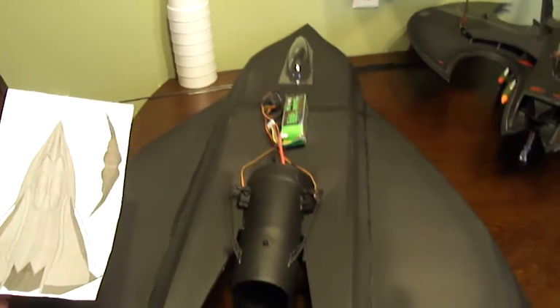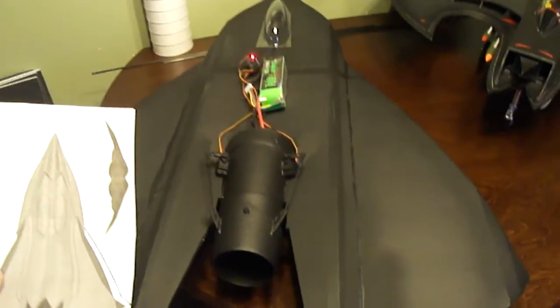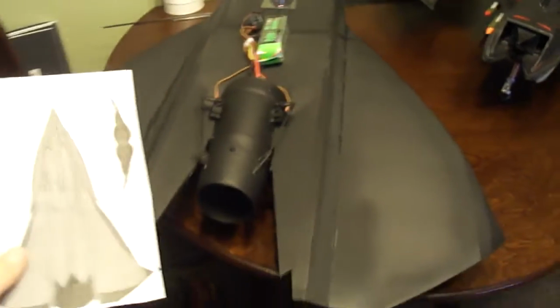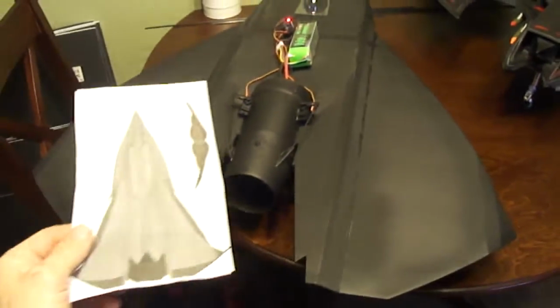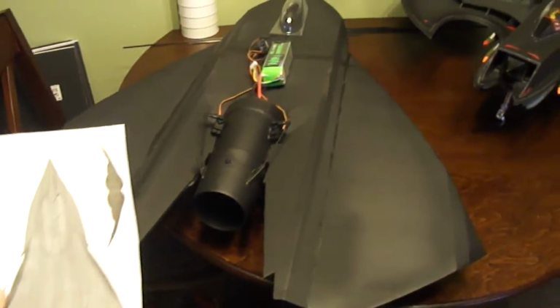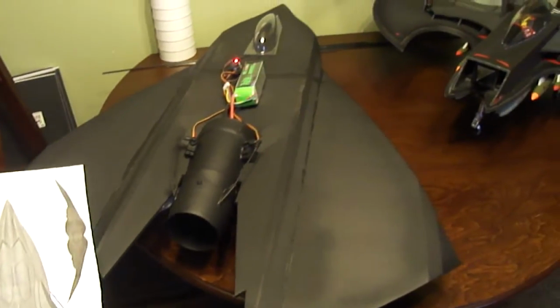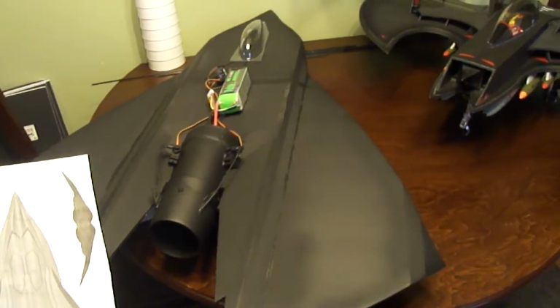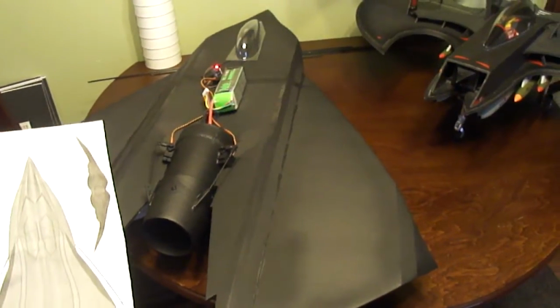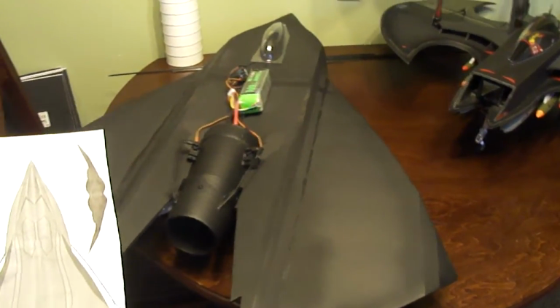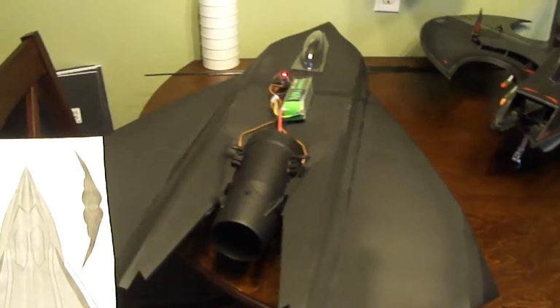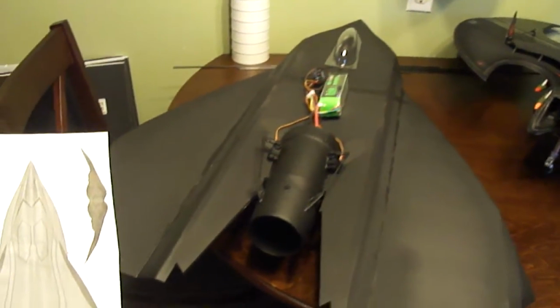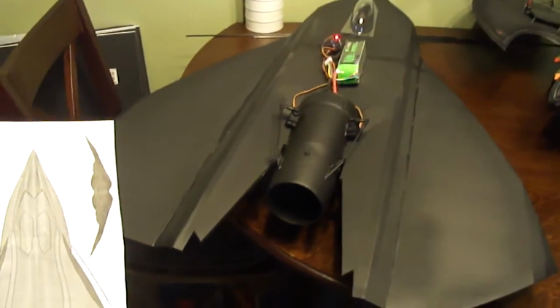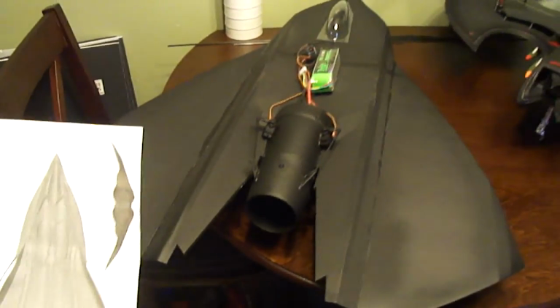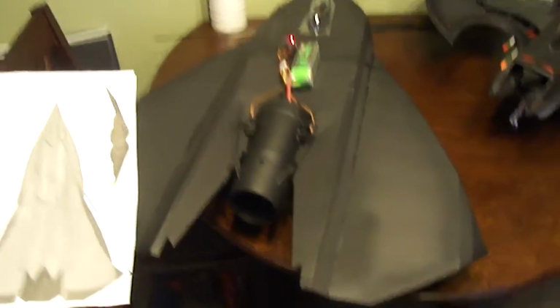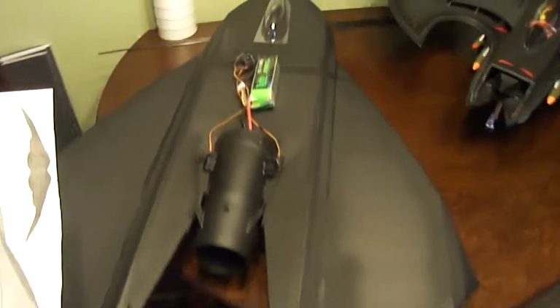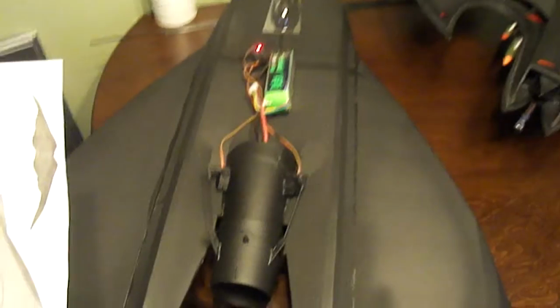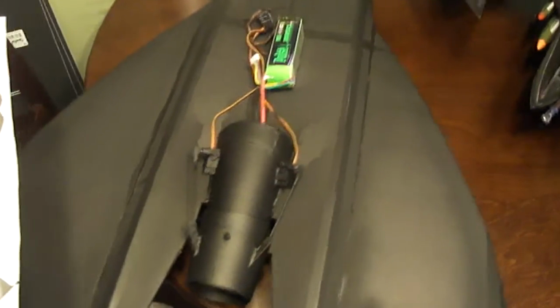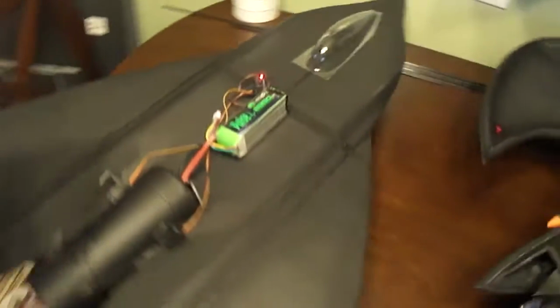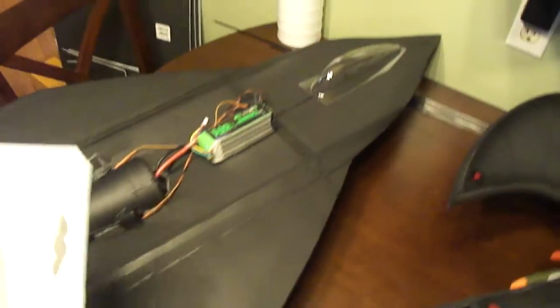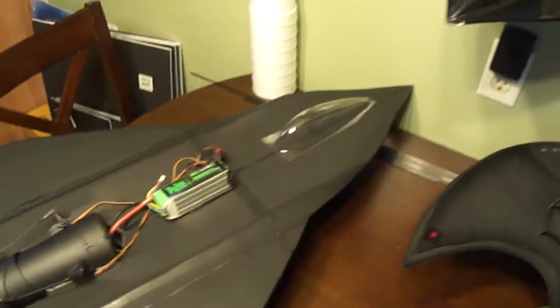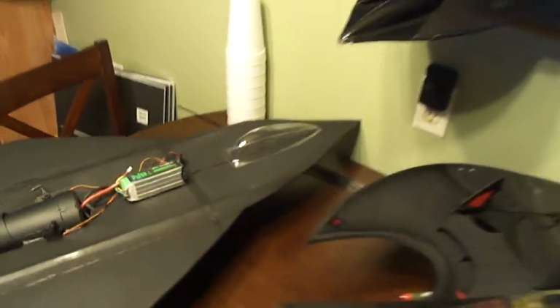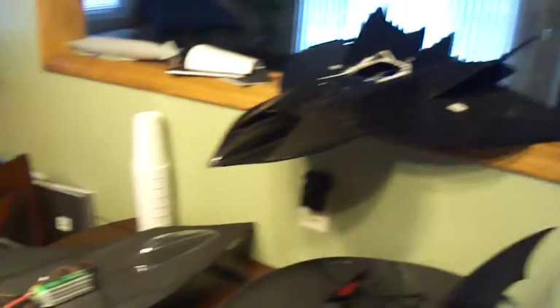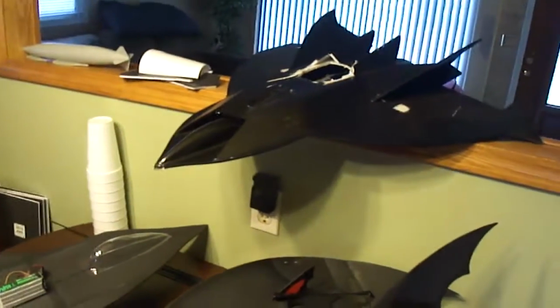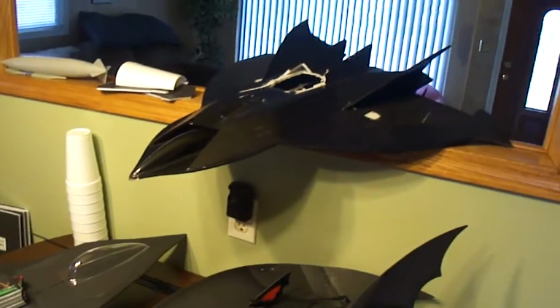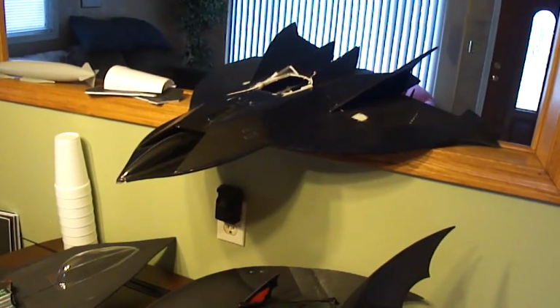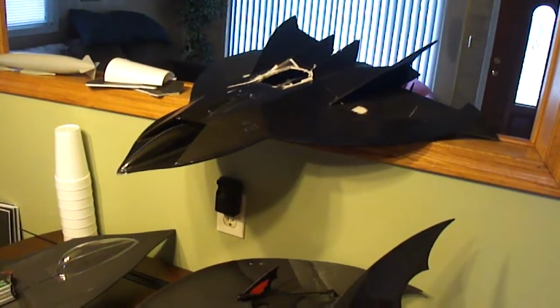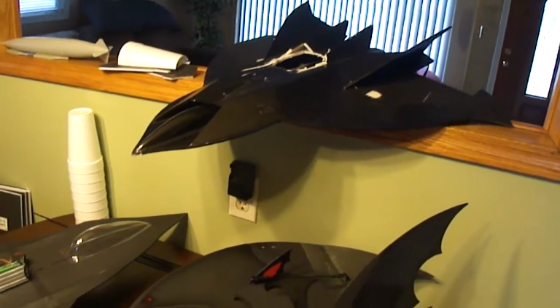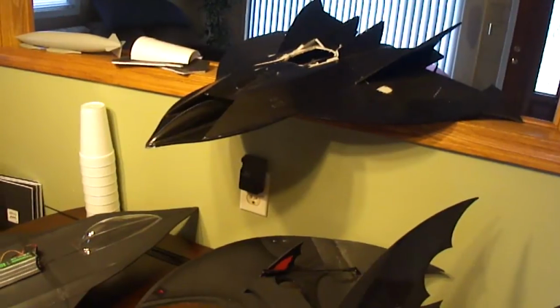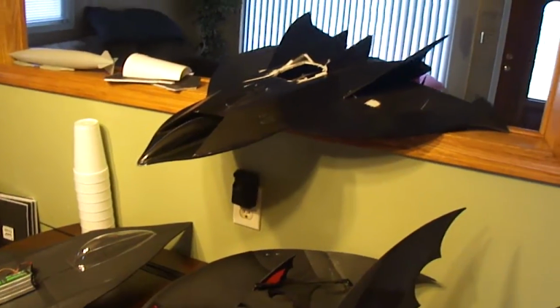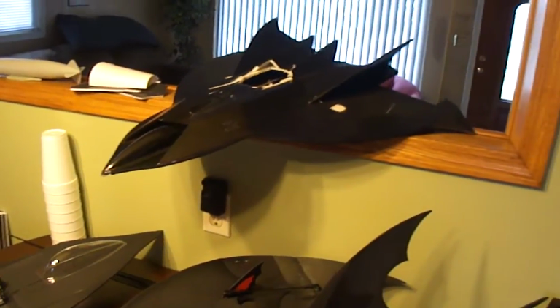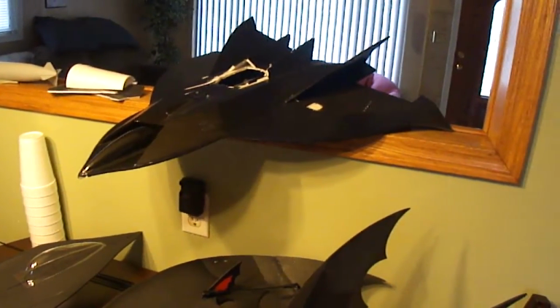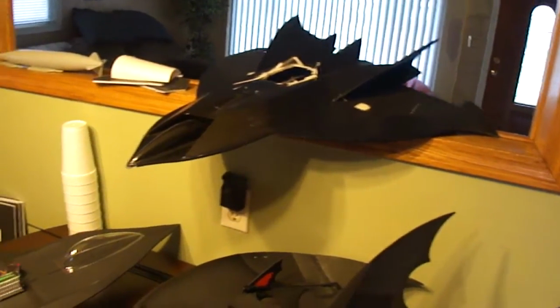This is my latest project — my EDI stealth drone. They call it the Tin Man. That was the last design I made; it's the old version.